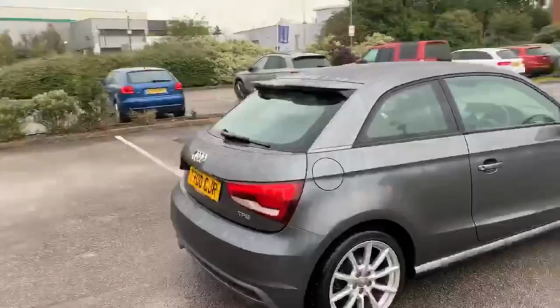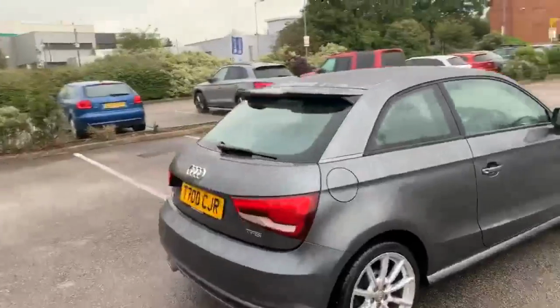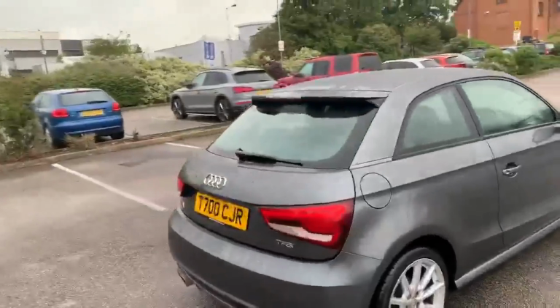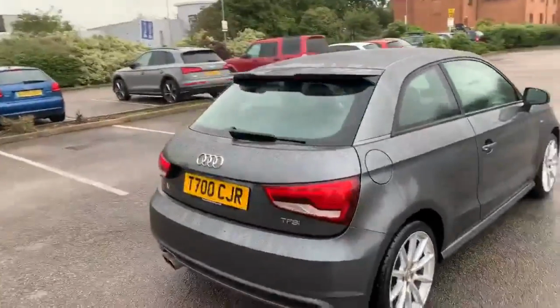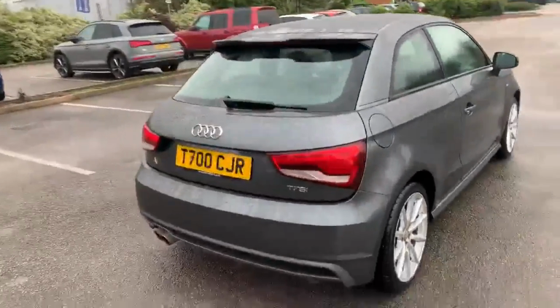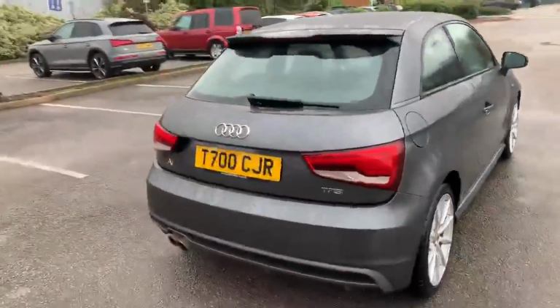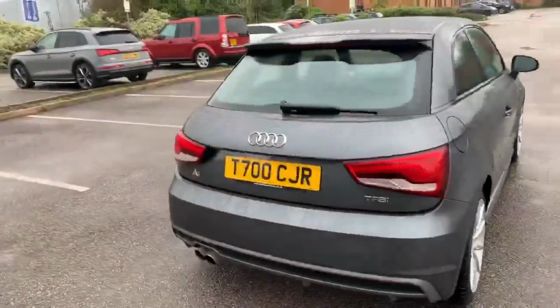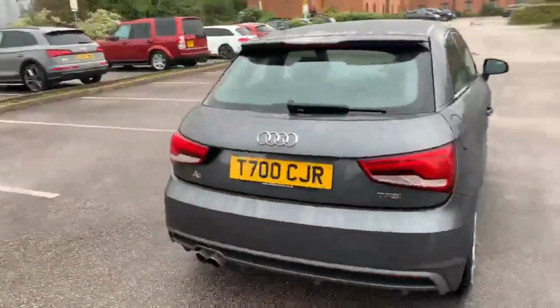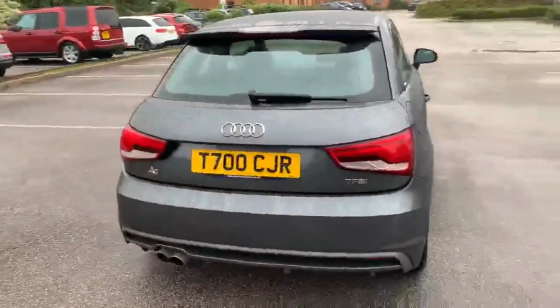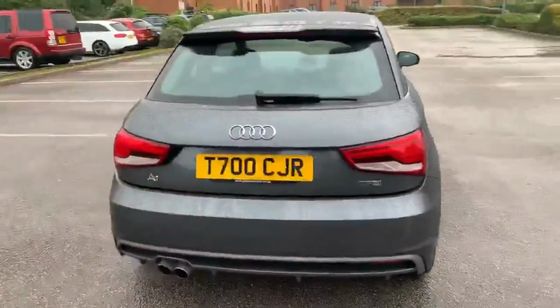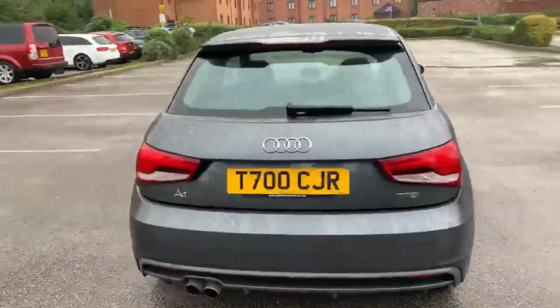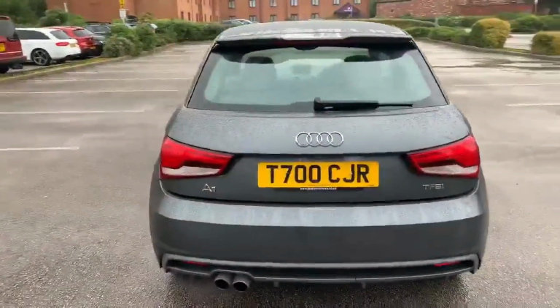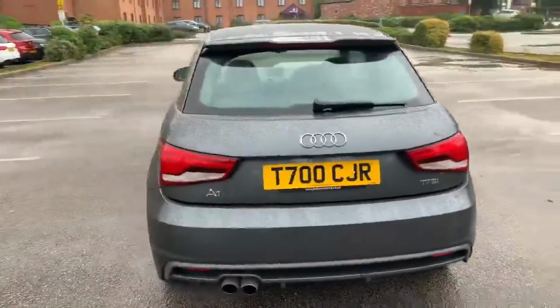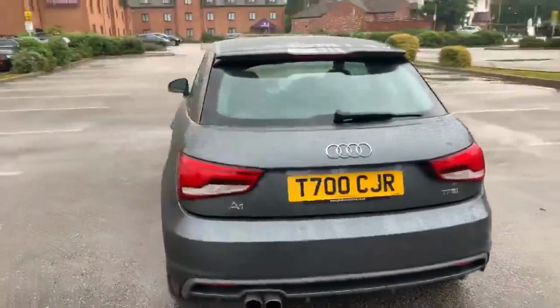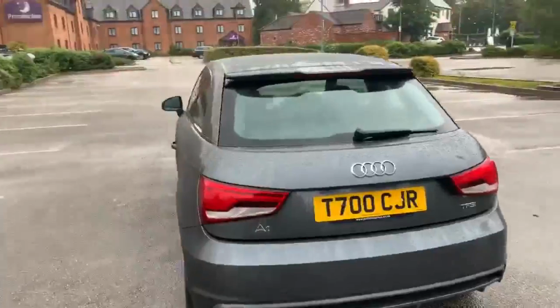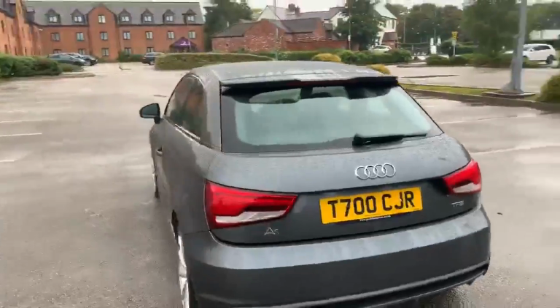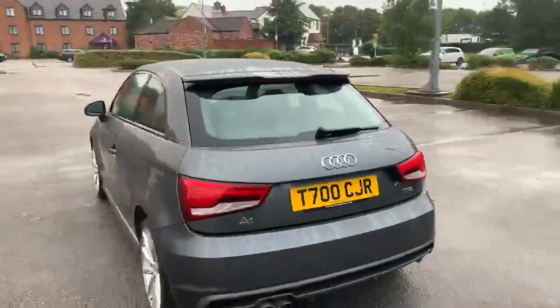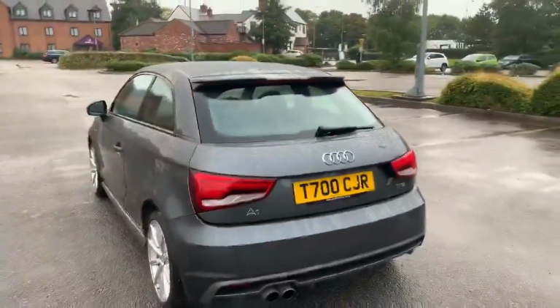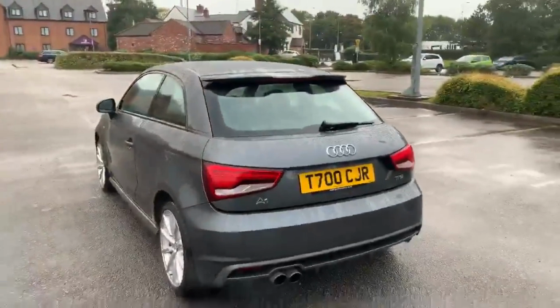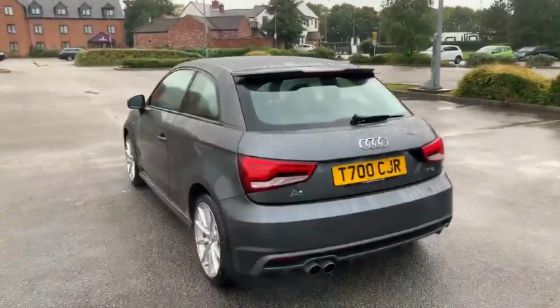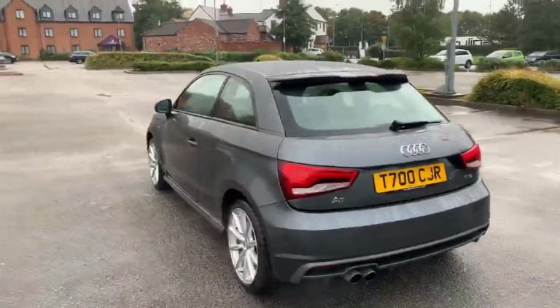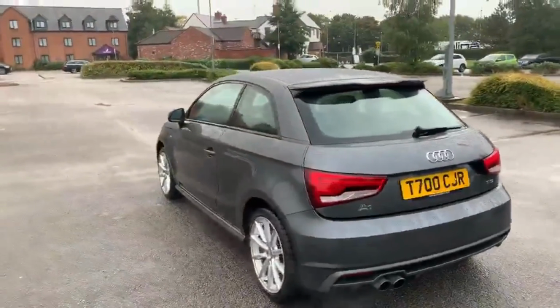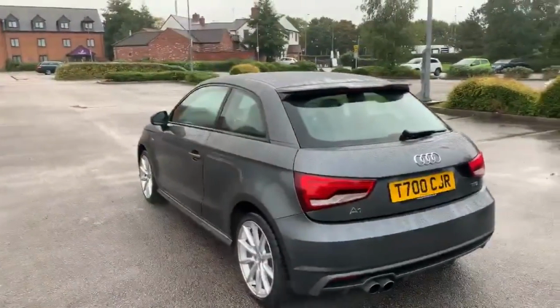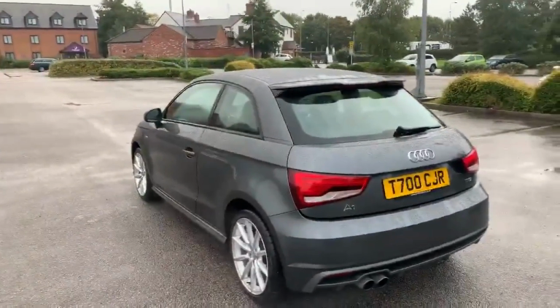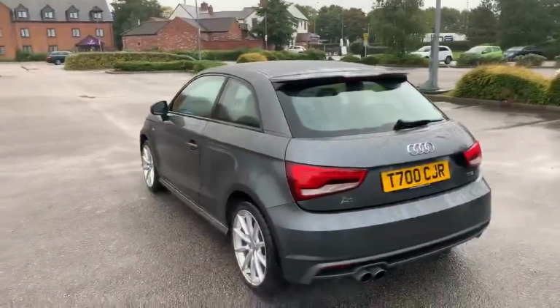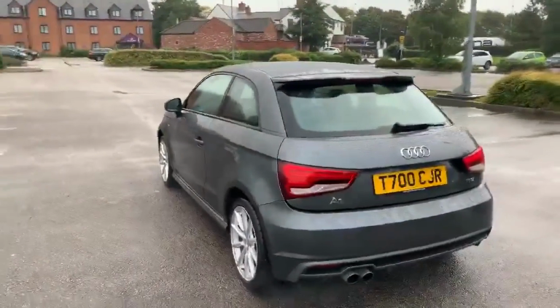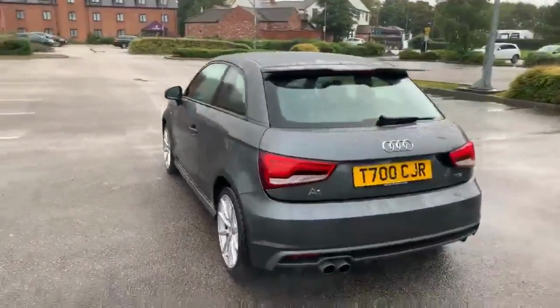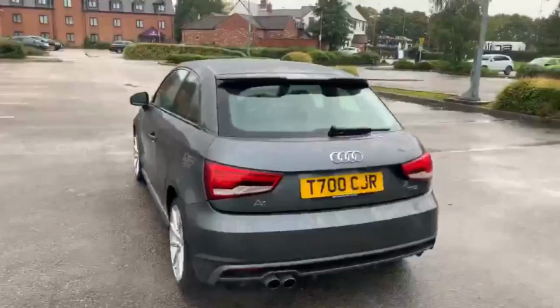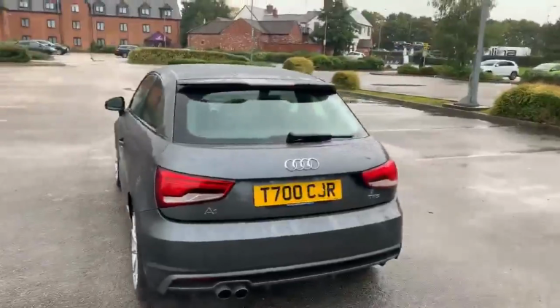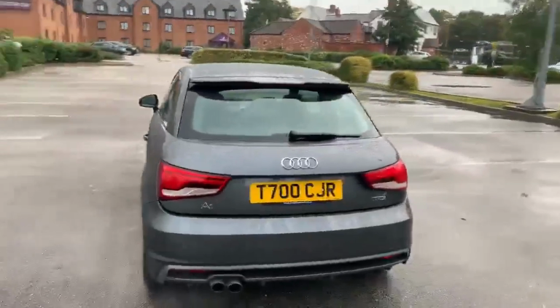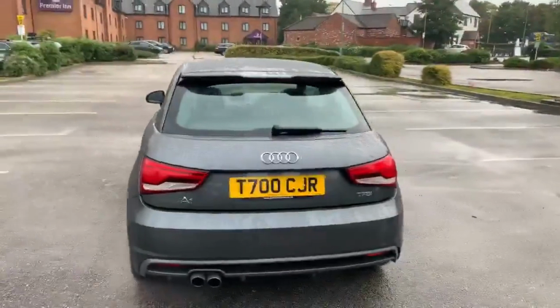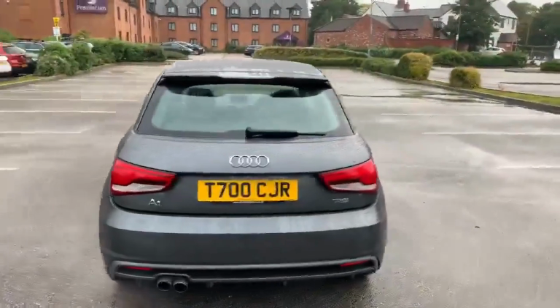To the back we've got the rear S line spoiler. All of our Audi approved vehicles do come with a 12 month warranty and 12 month roadside assist.